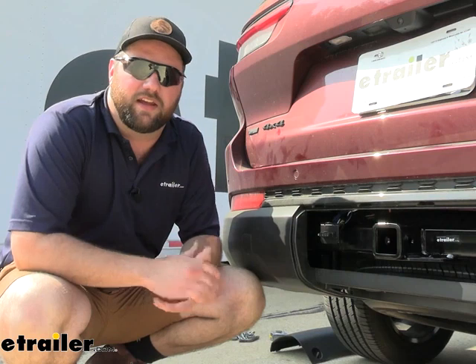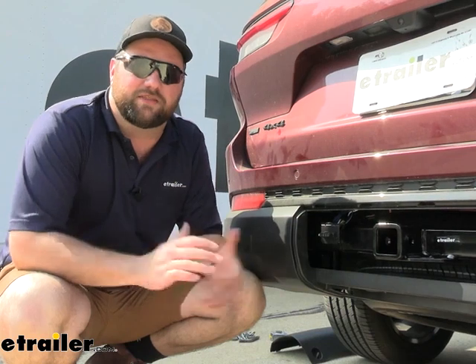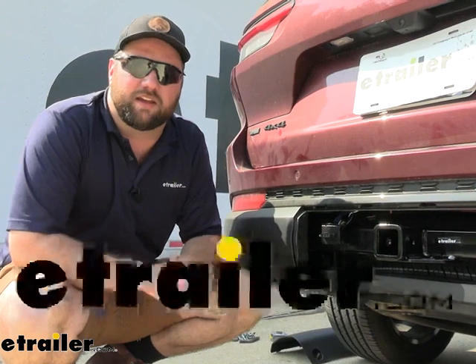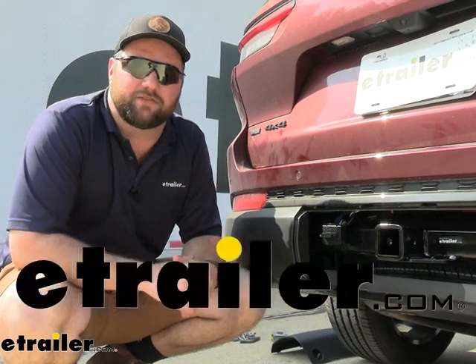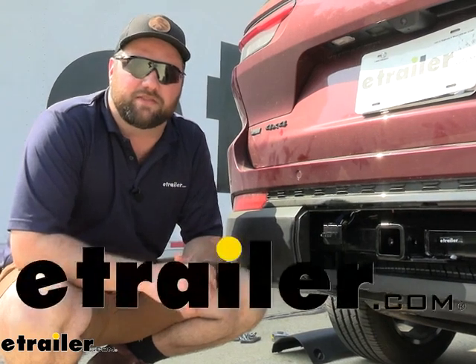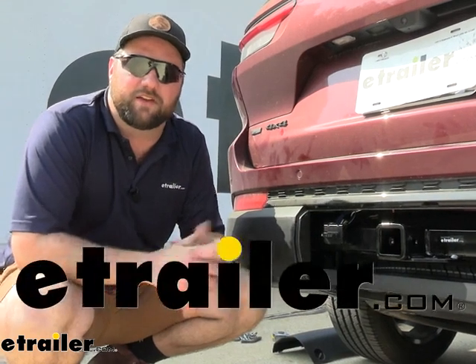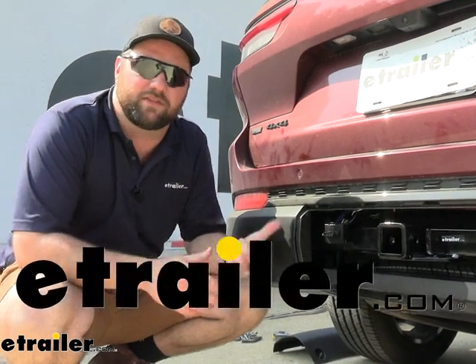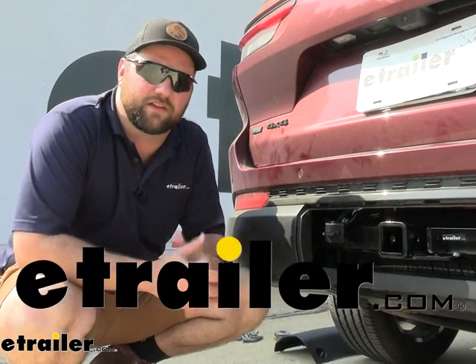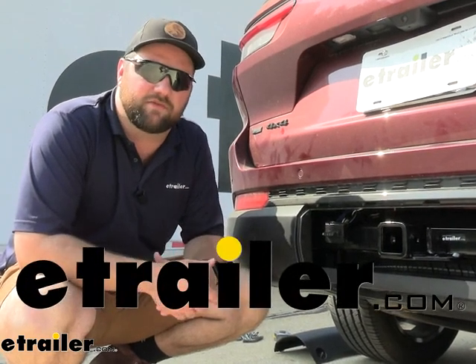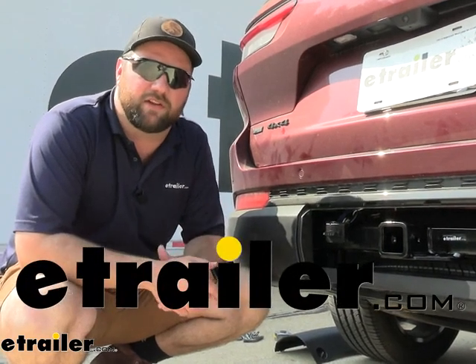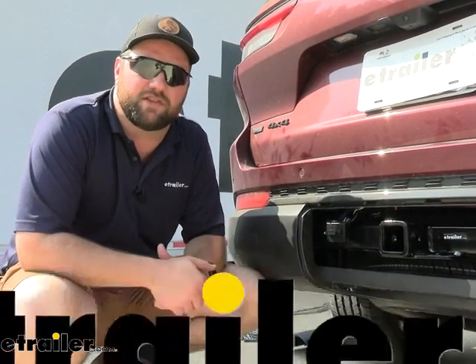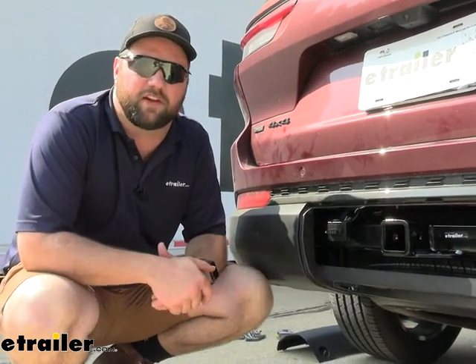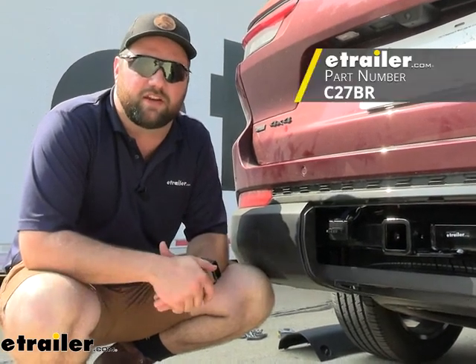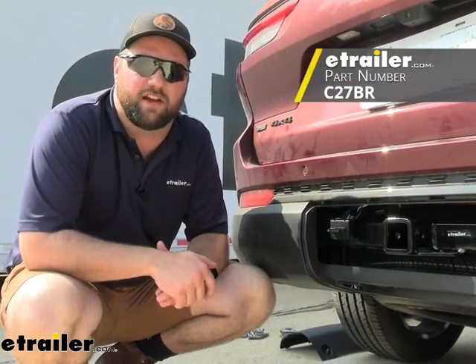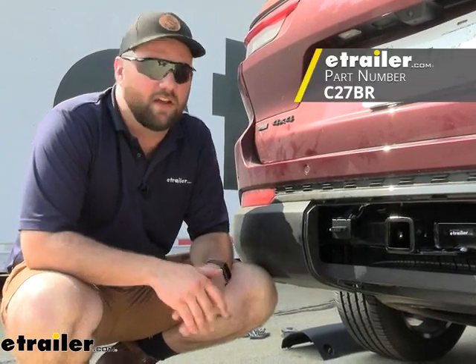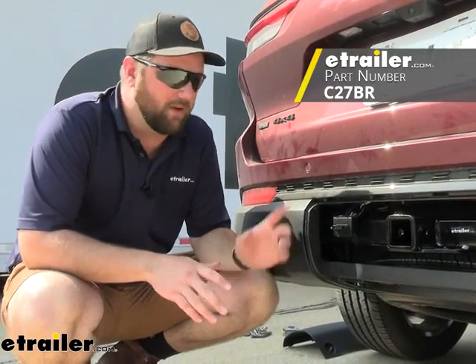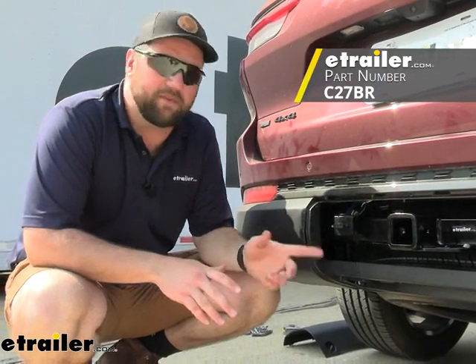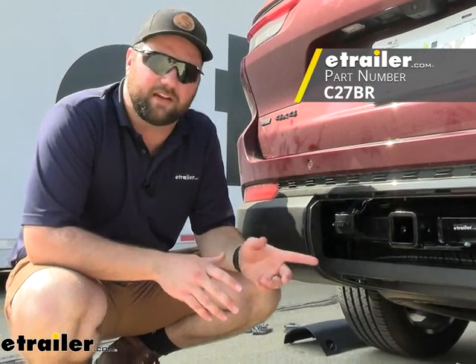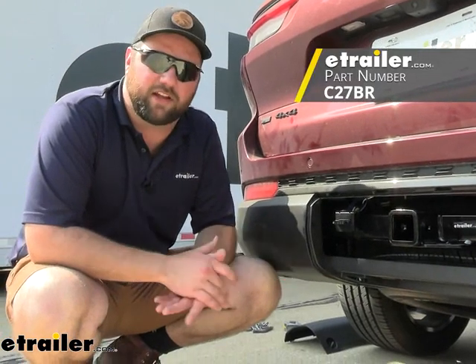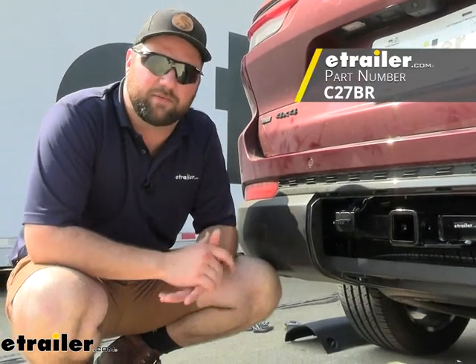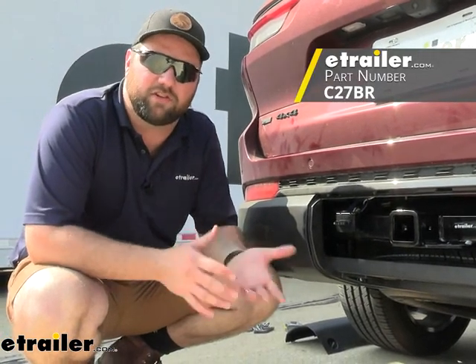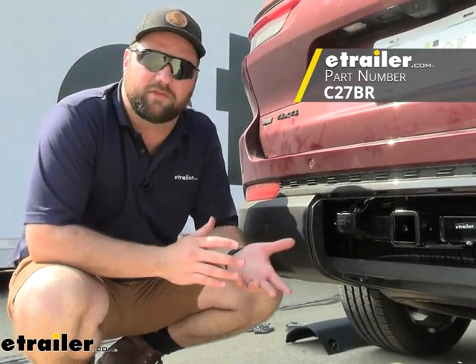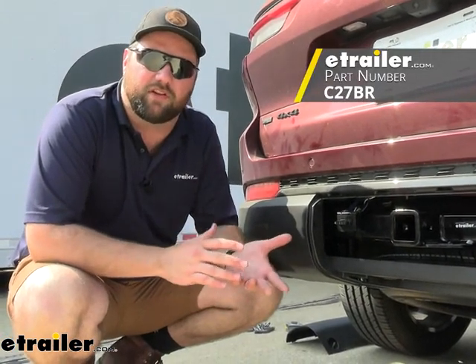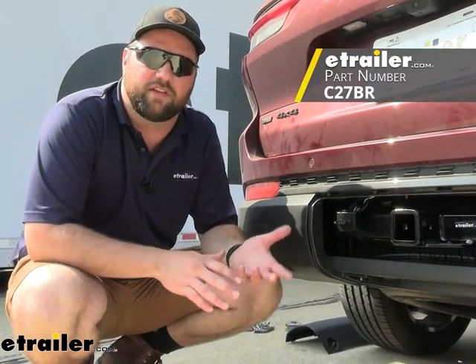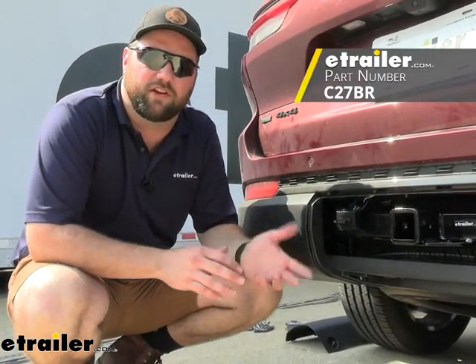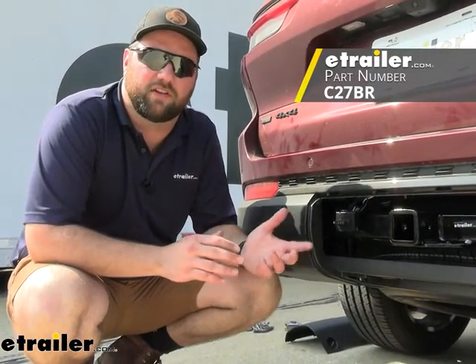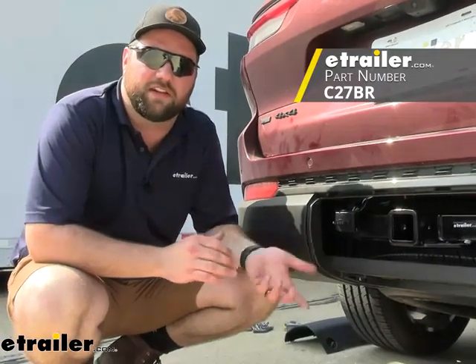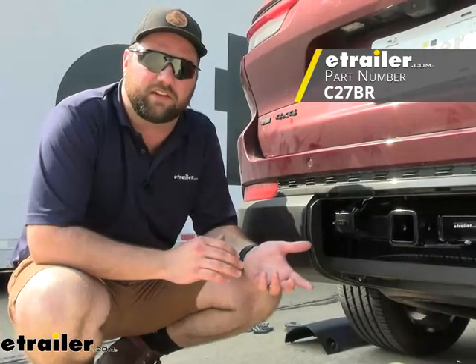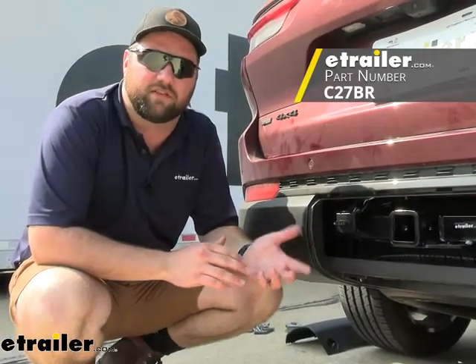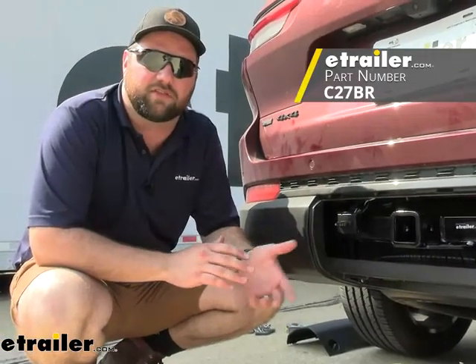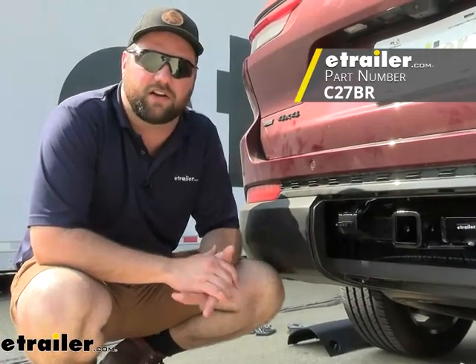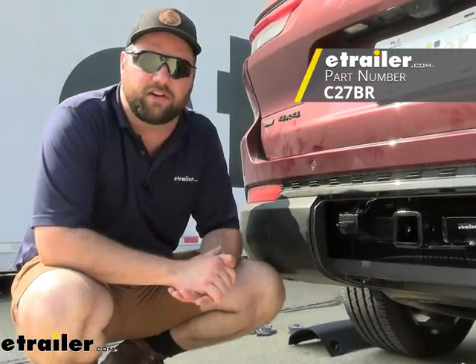Hey guys, it's Jake here with E-Trailer. Today we have a 2023 Jeep Grand Cherokee L and we're going to be taking a look at and I'm going to show you how to install the CURT T-Connector vehicle wiring harness.